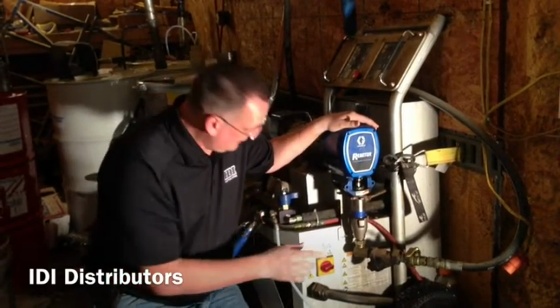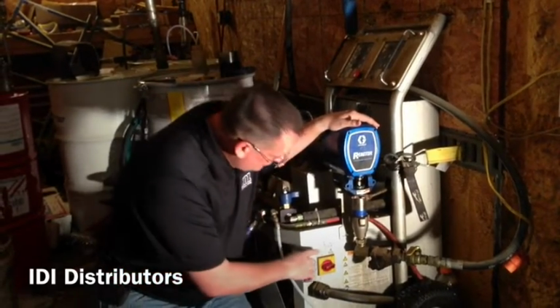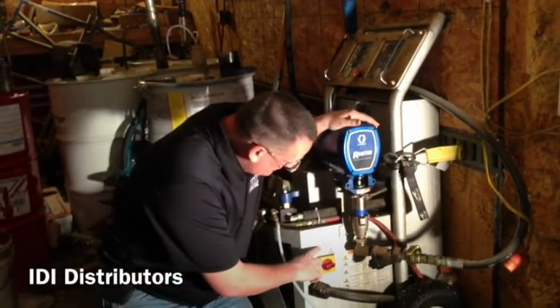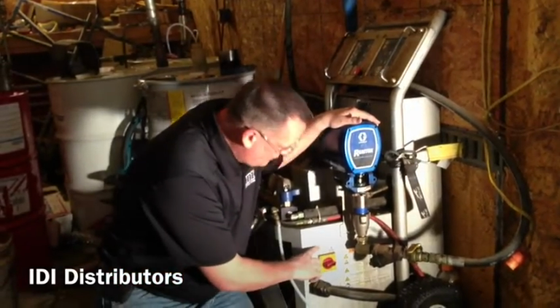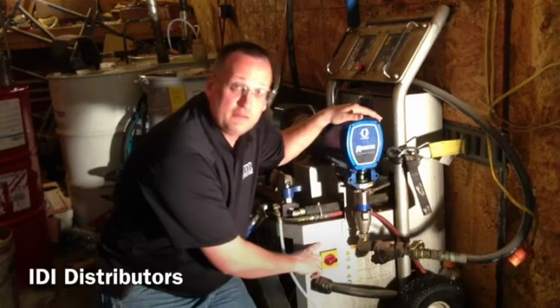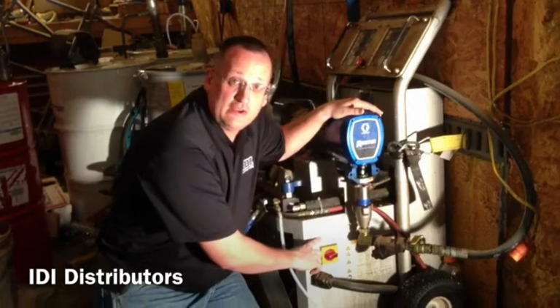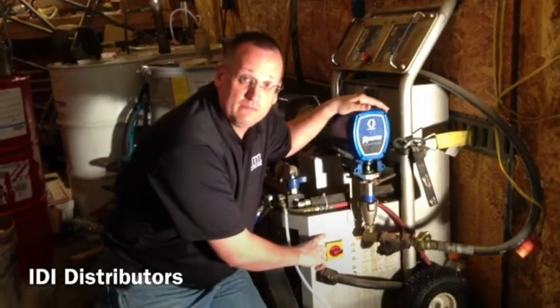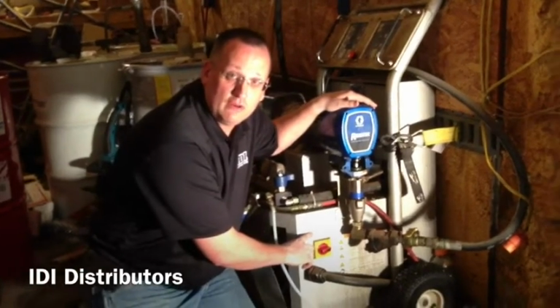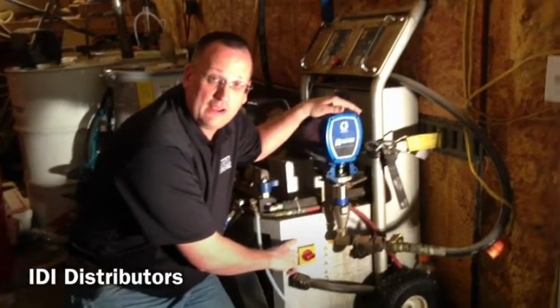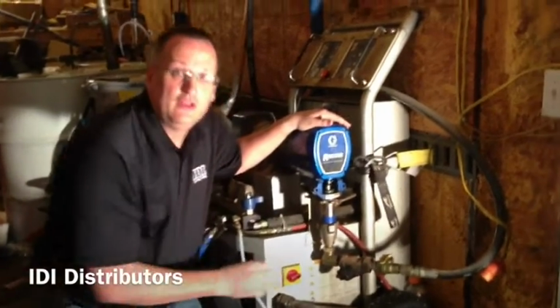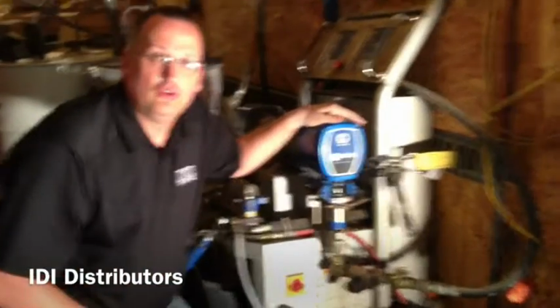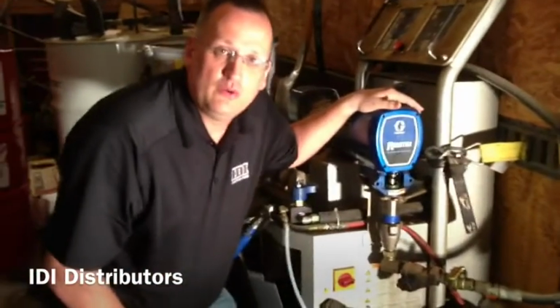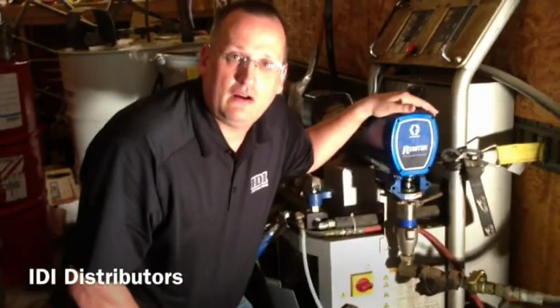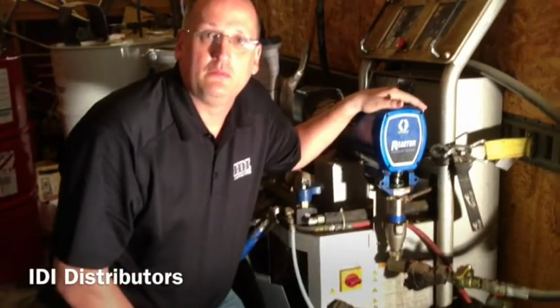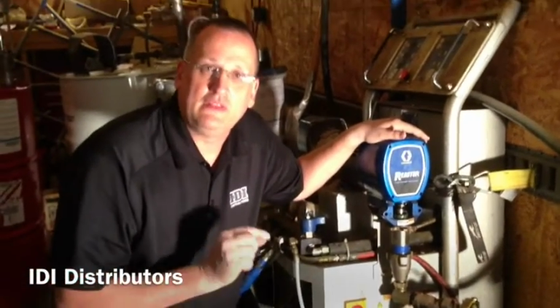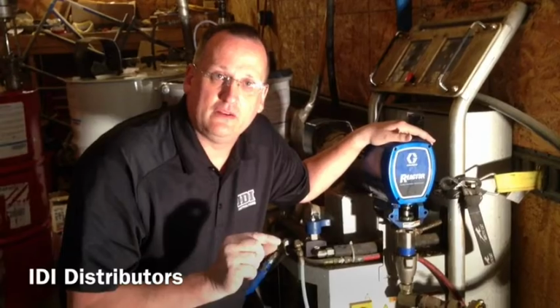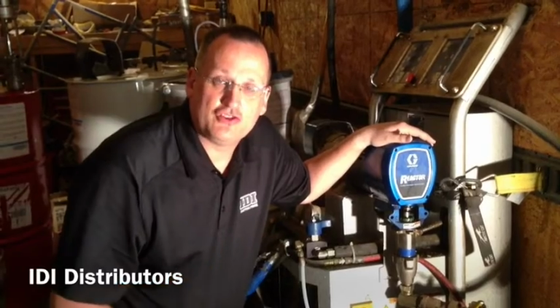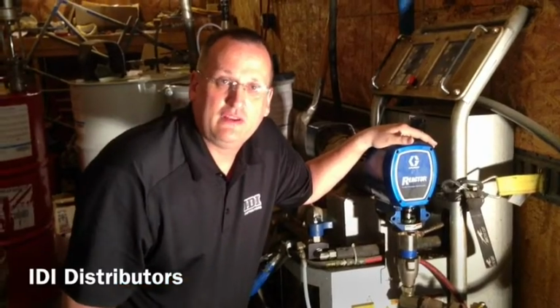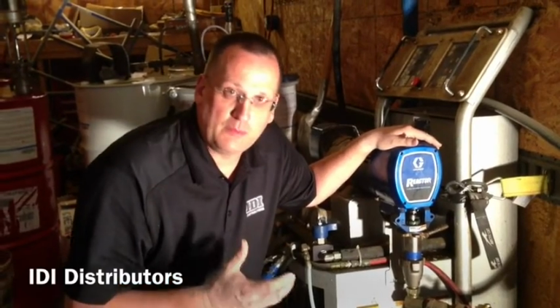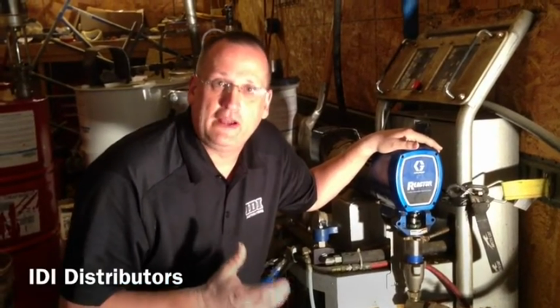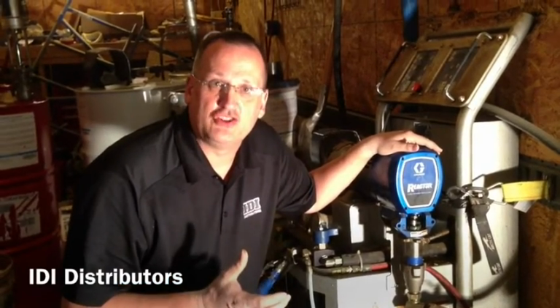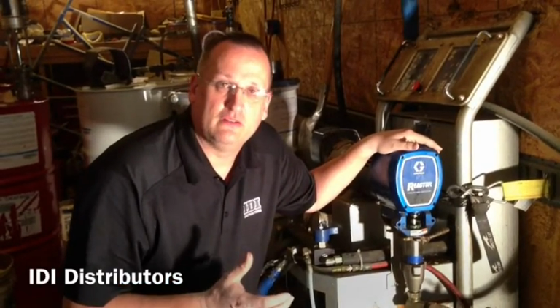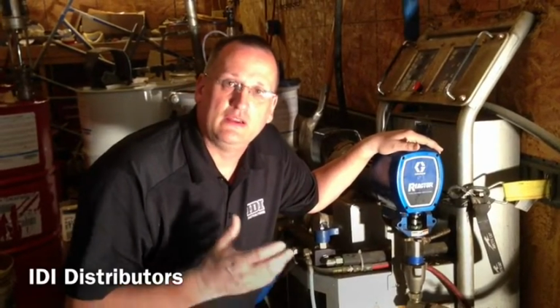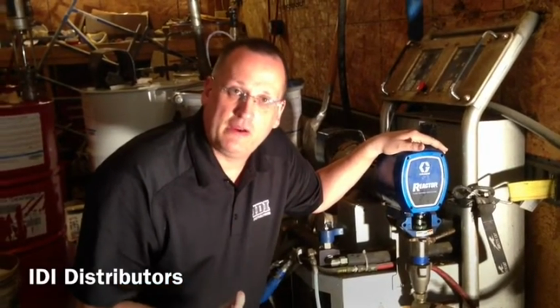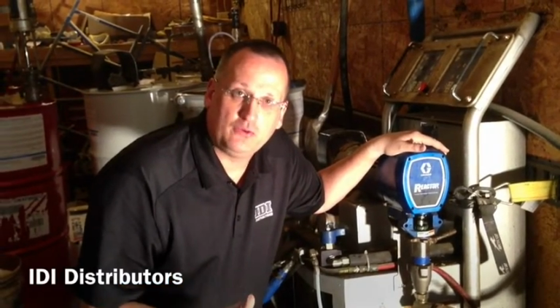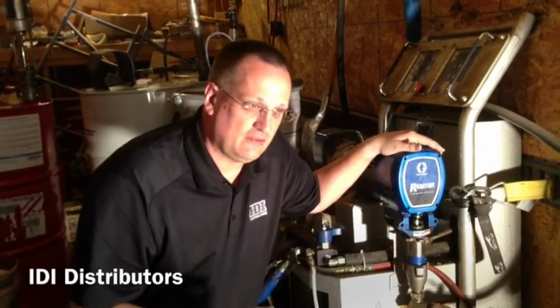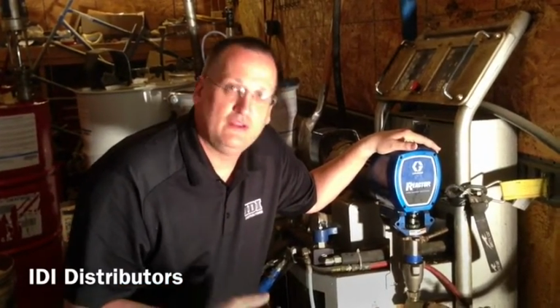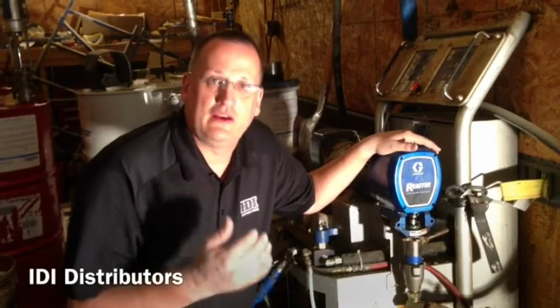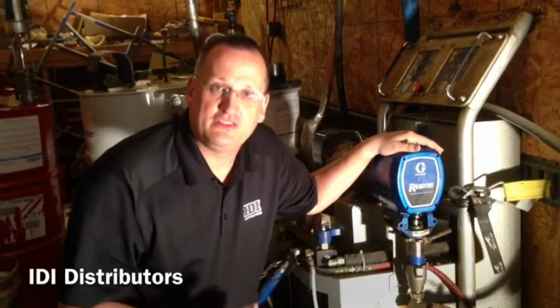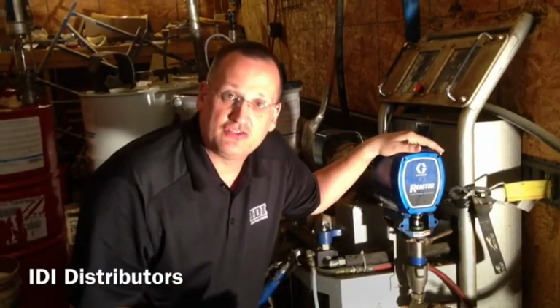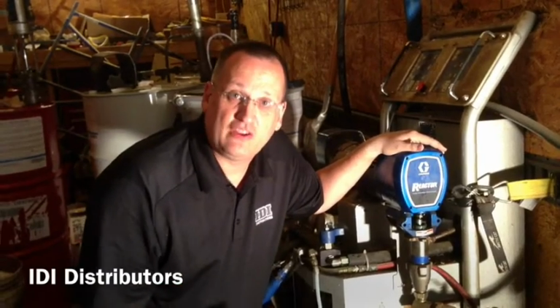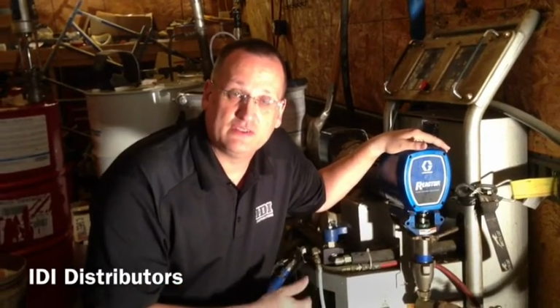I suggest you take the part number off the machine right here on that placard, go to greatco.com, plug that into their search, and they'll bring up all the manuals for the machine. Get the repair manual, download it, and it'll have step-by-step instructions on how to do this.